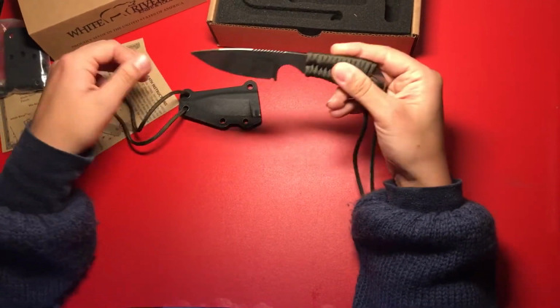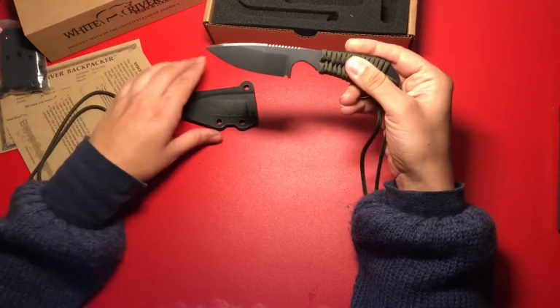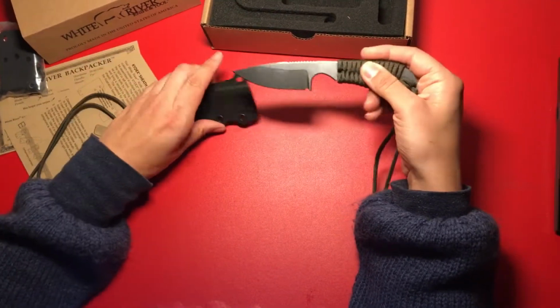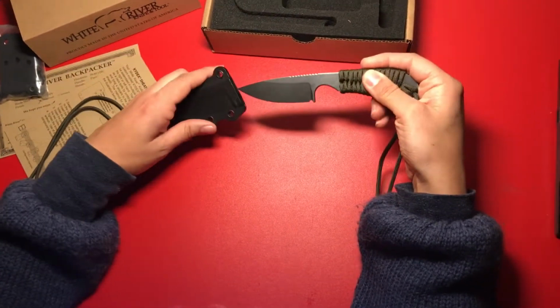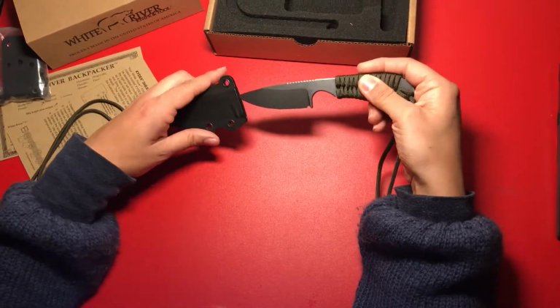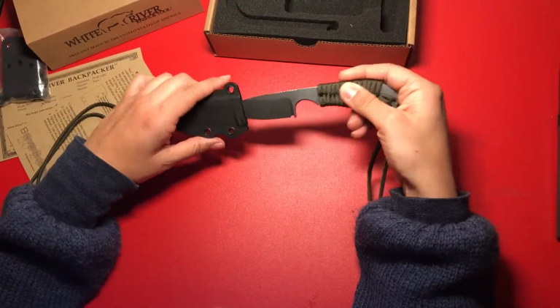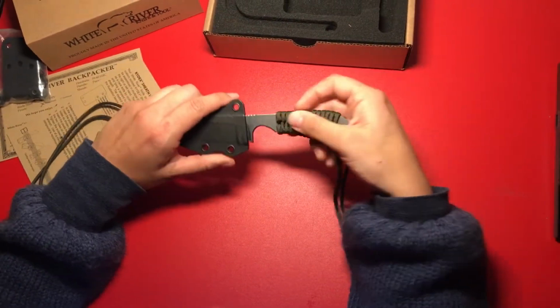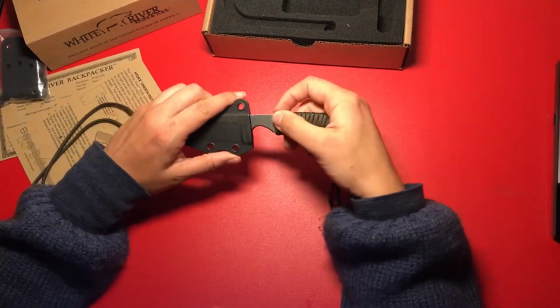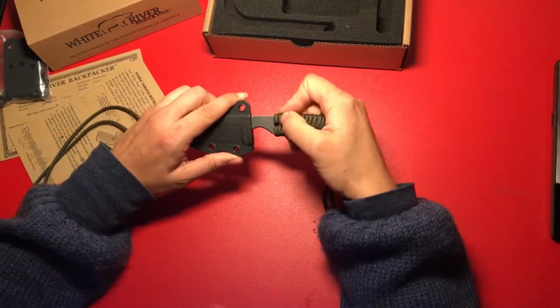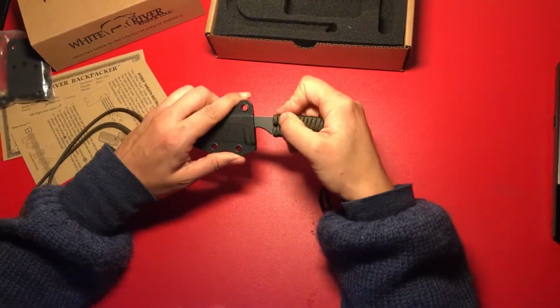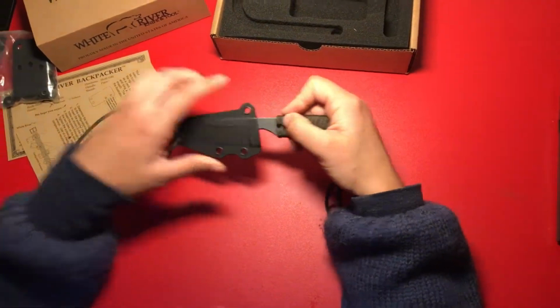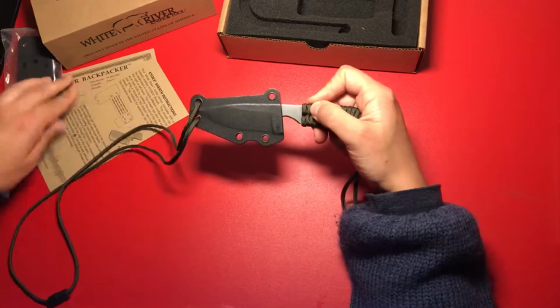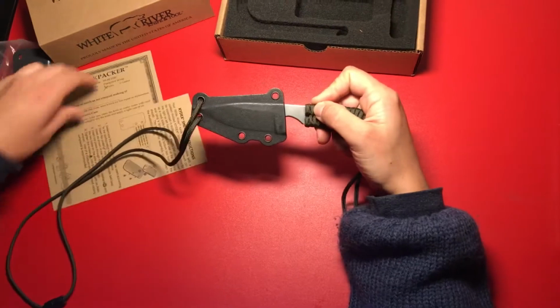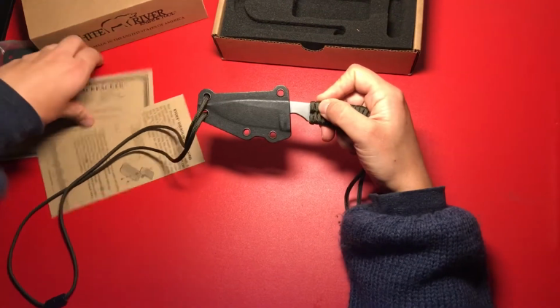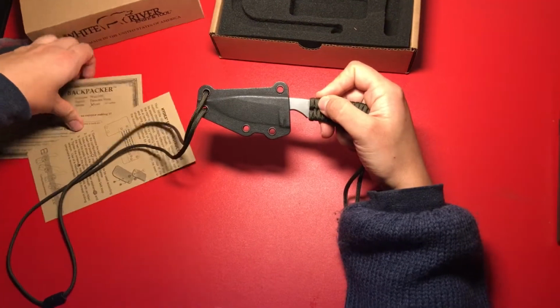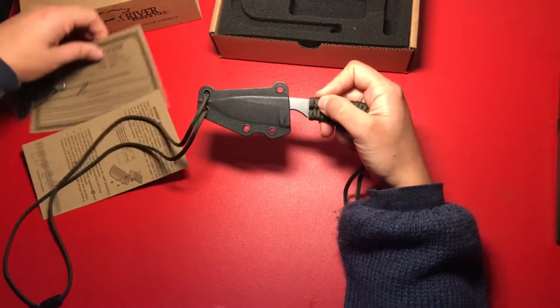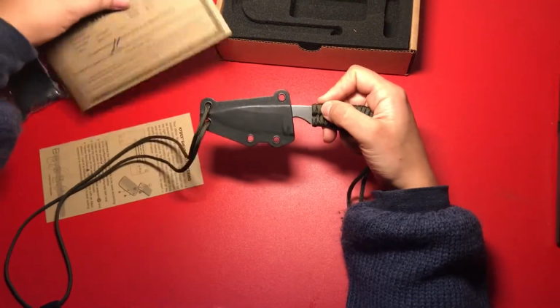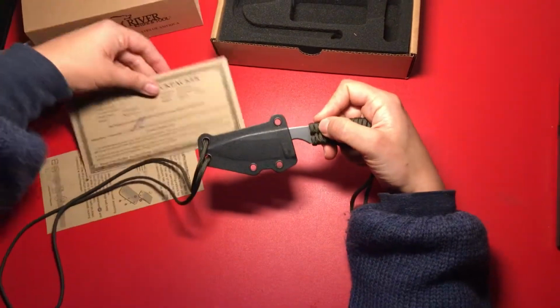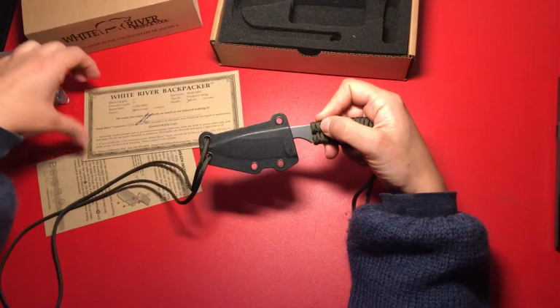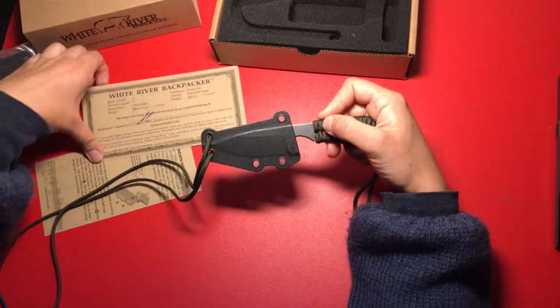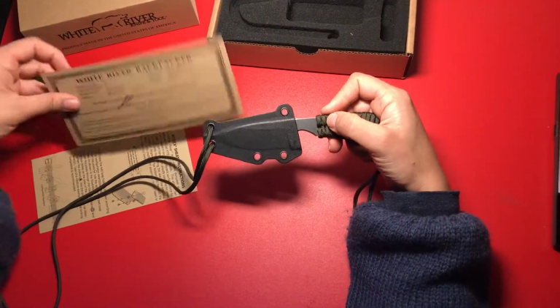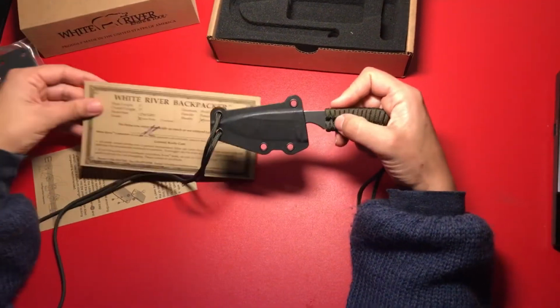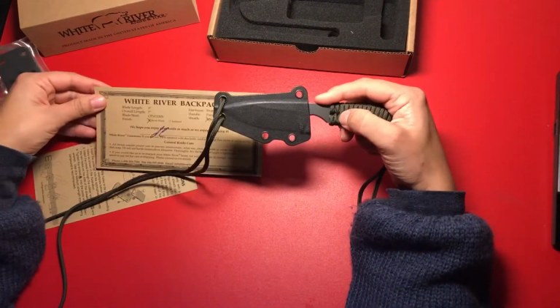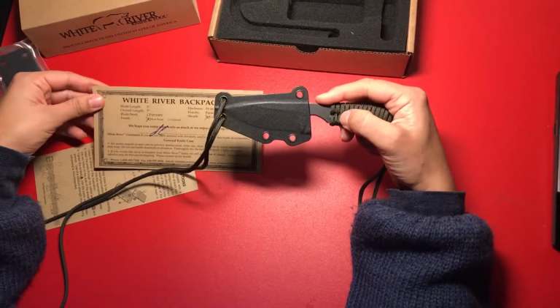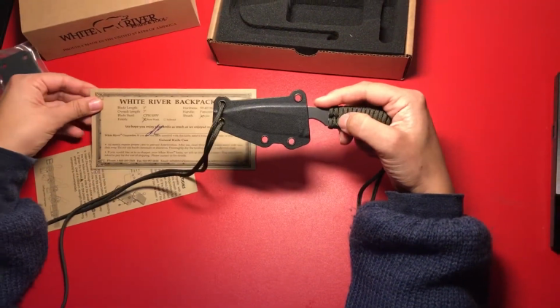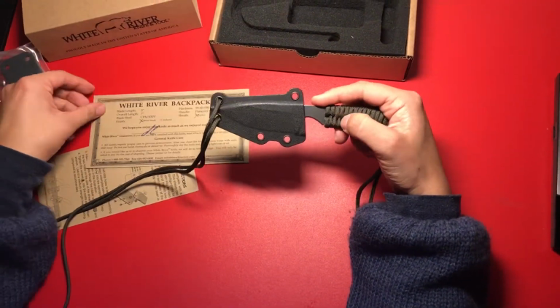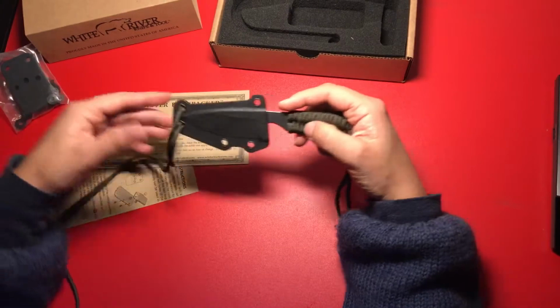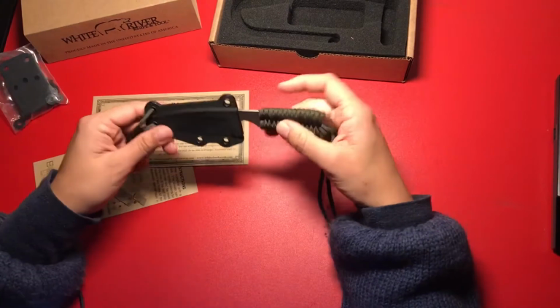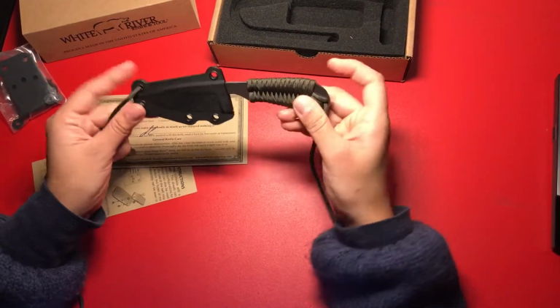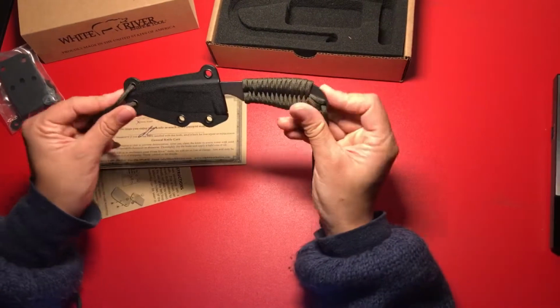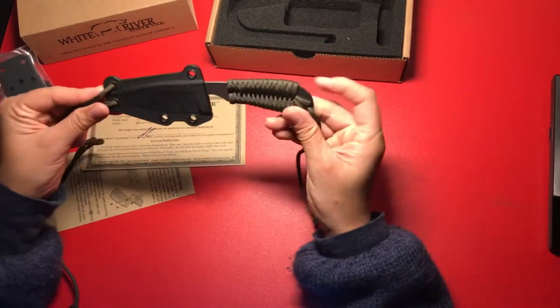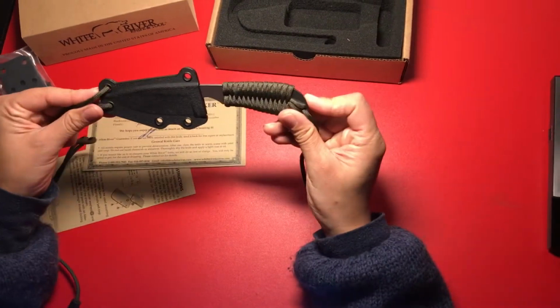On the information card it lets us know all the basics. We have a three inch blade and the overall length is seven inches.